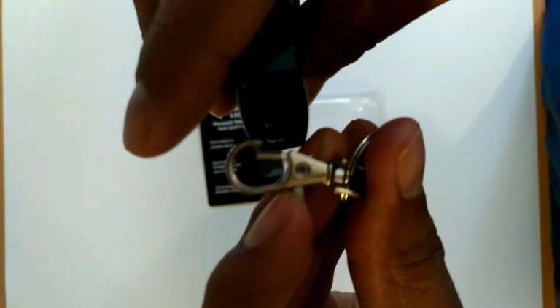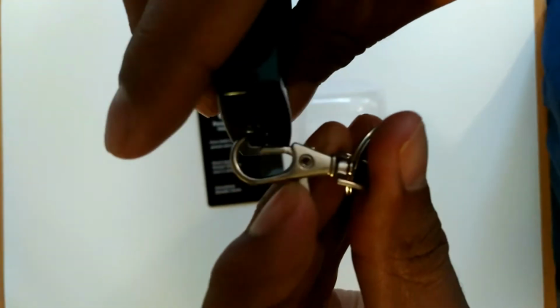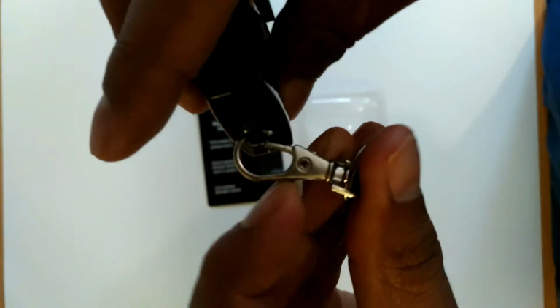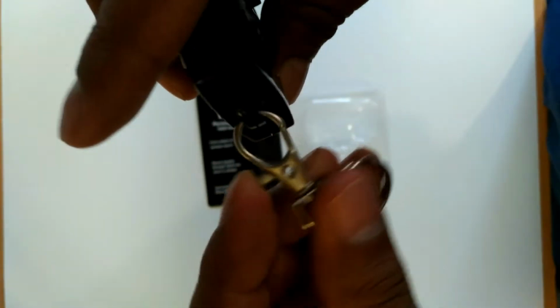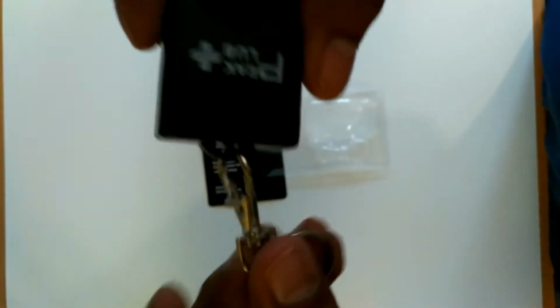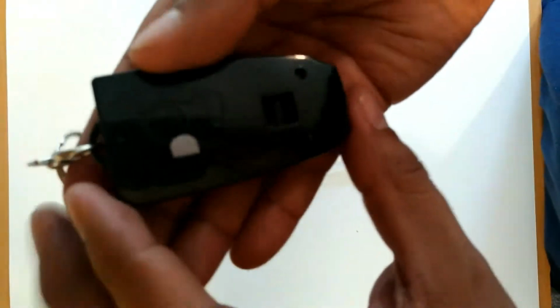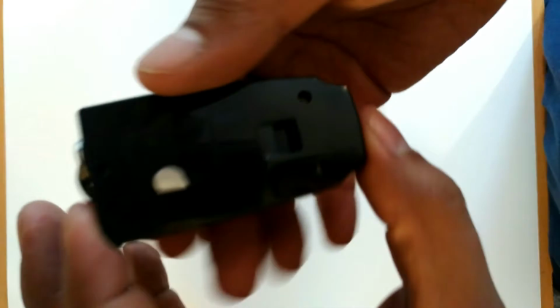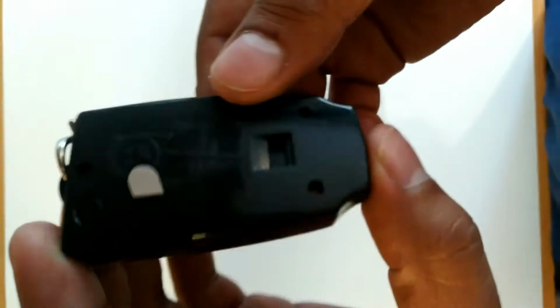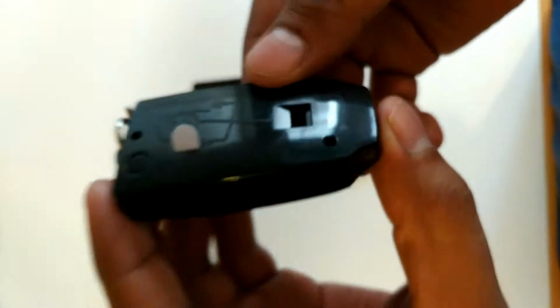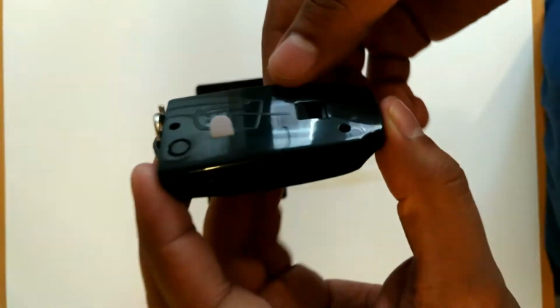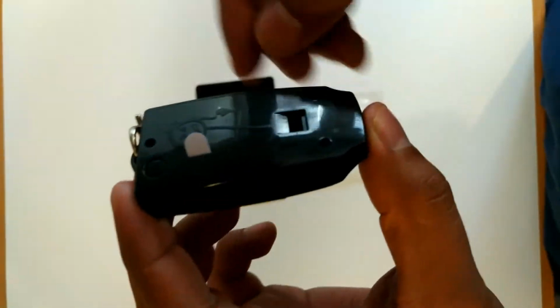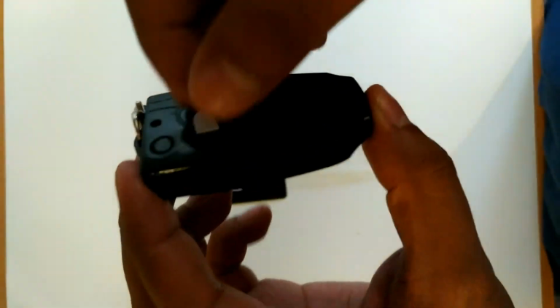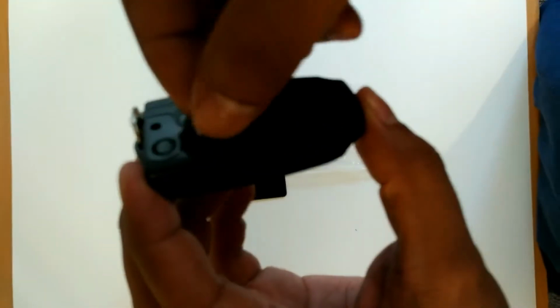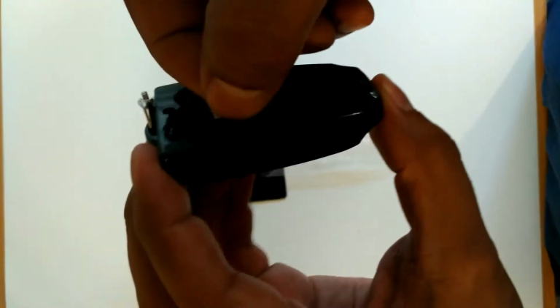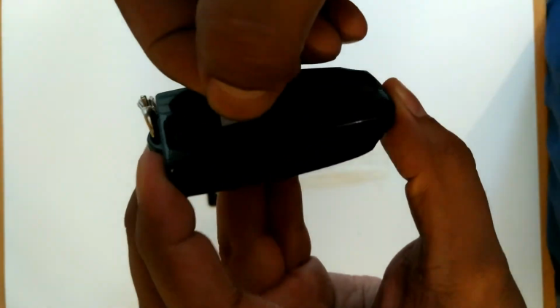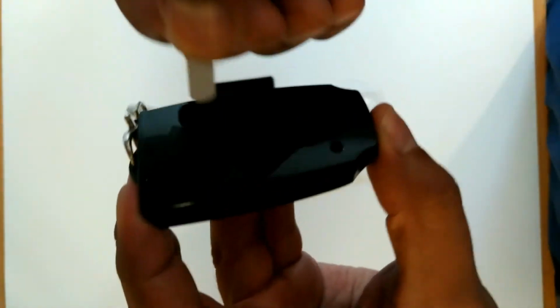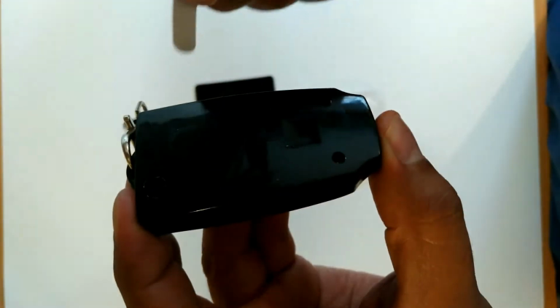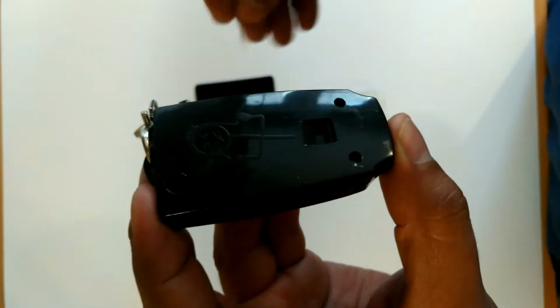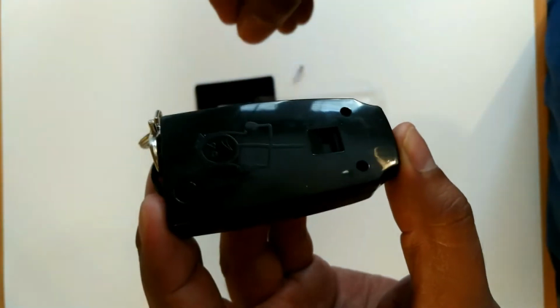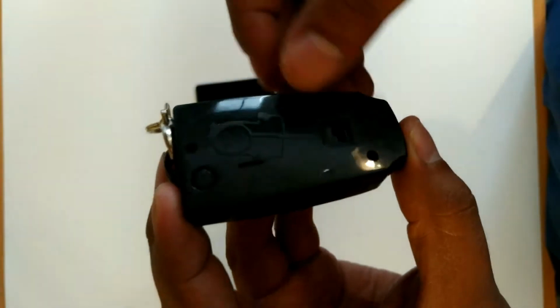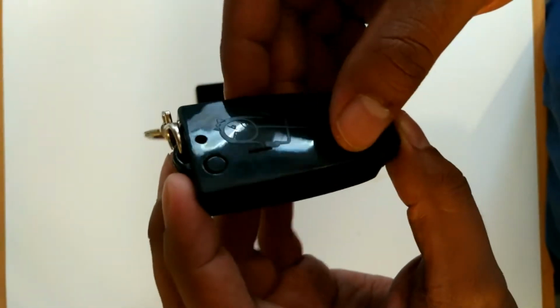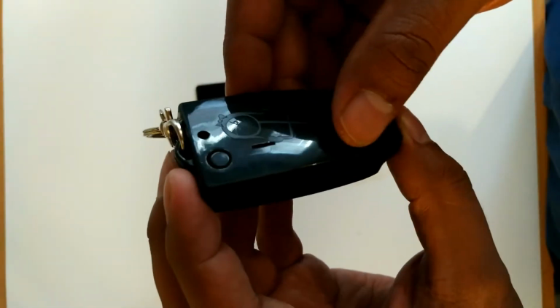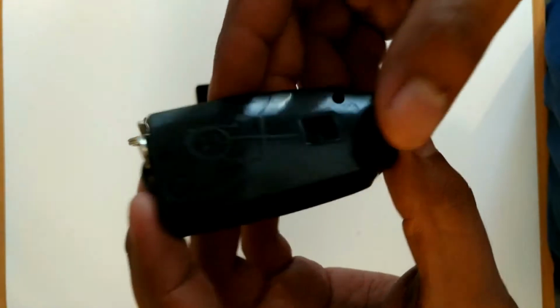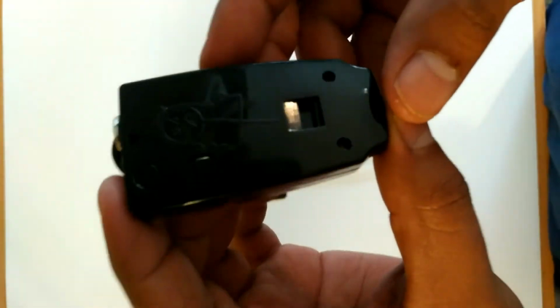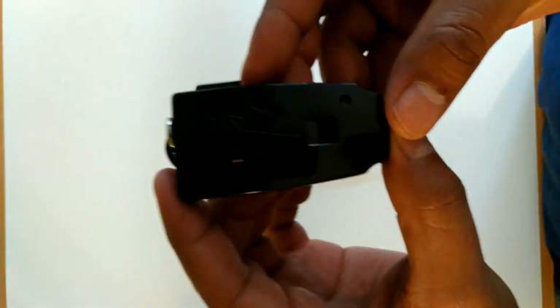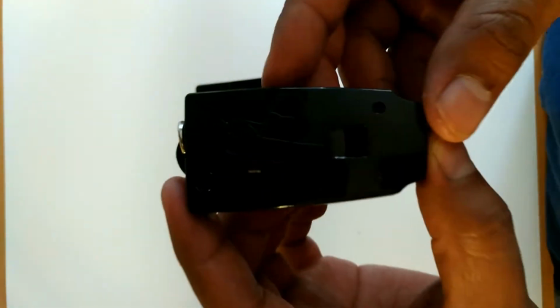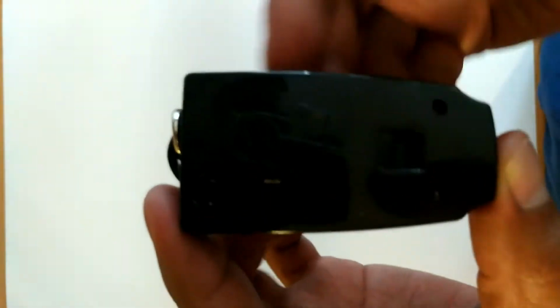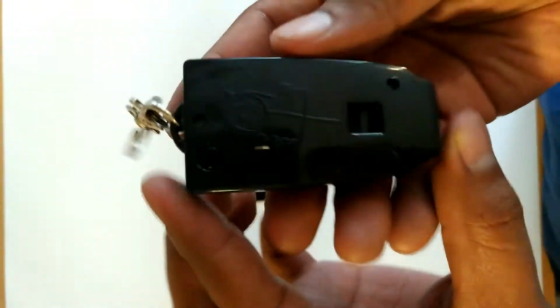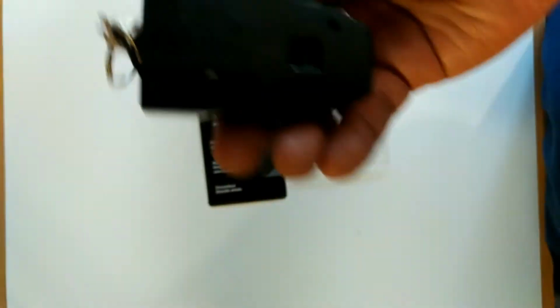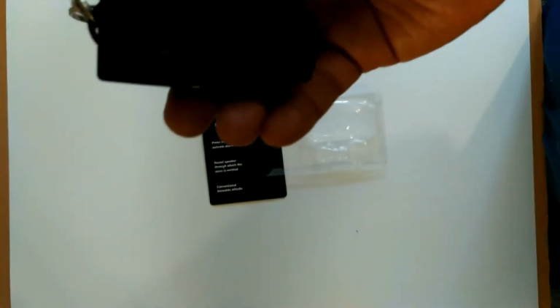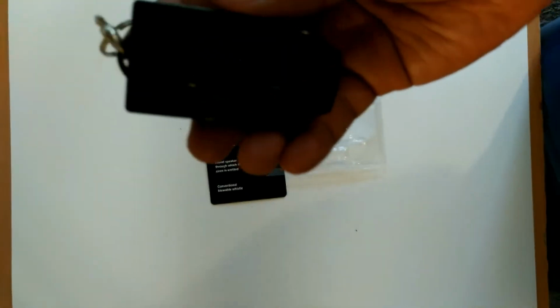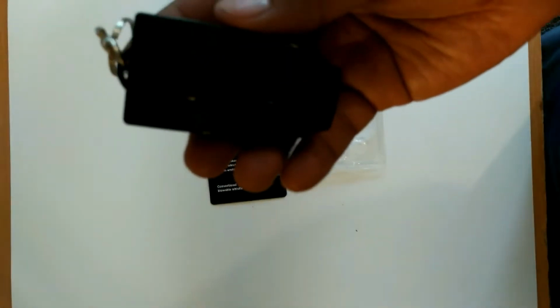It is very light, and to begin the battery life you just want to remove the plastic tab located in the back of the alarm. Since the batteries are already included there's really no need to go and buy any.